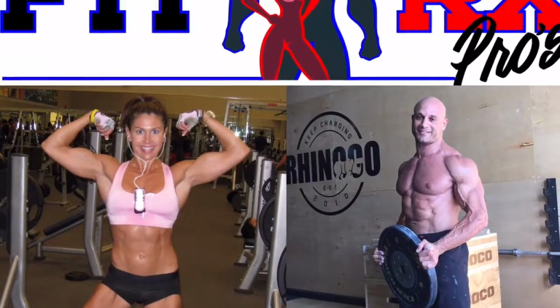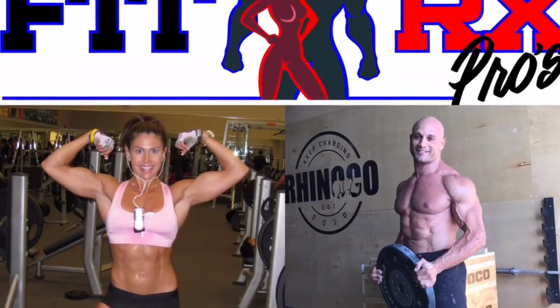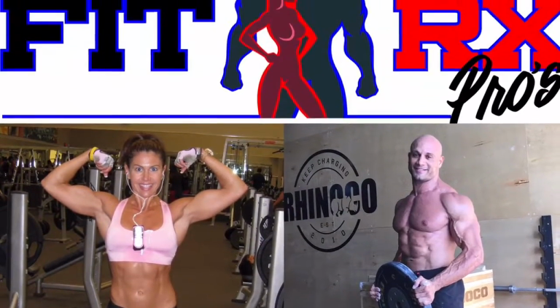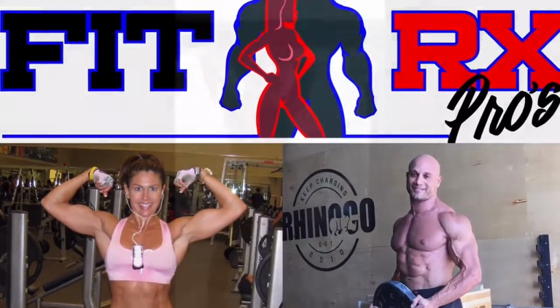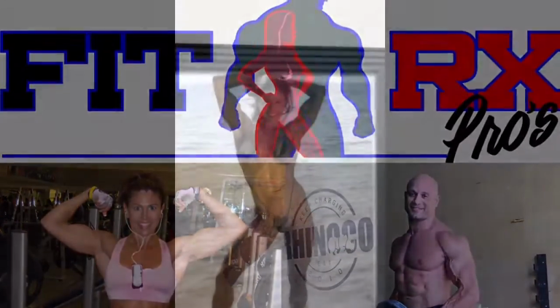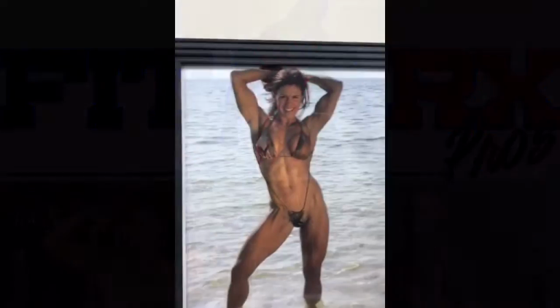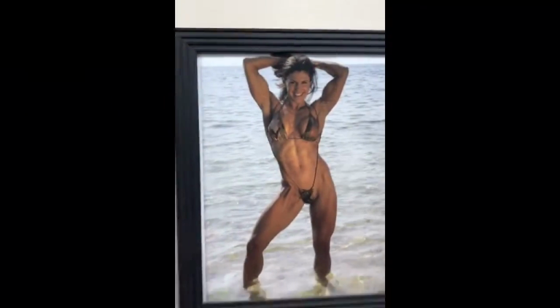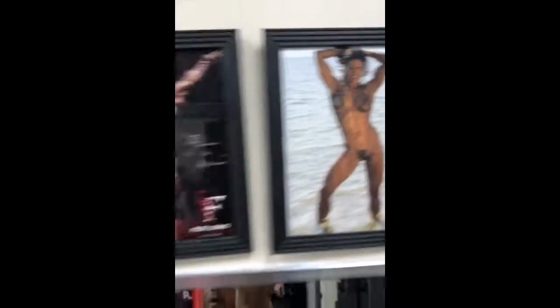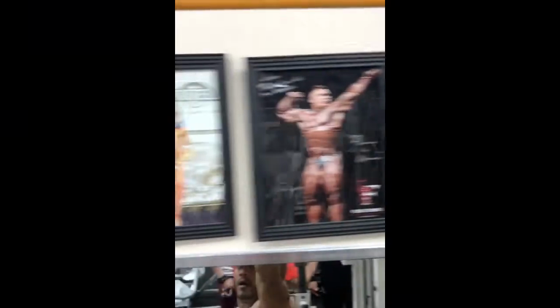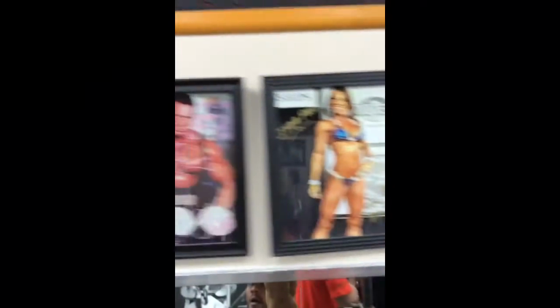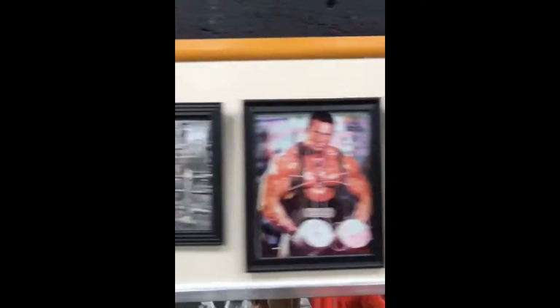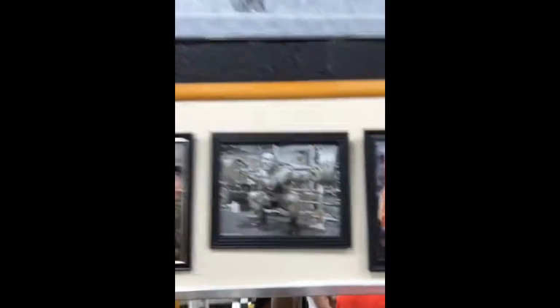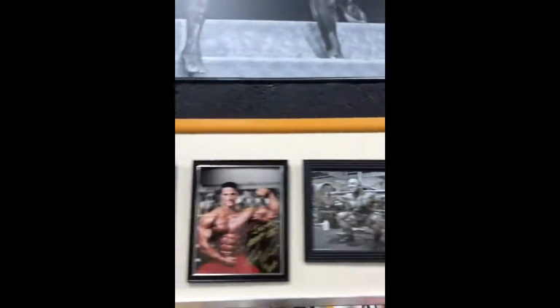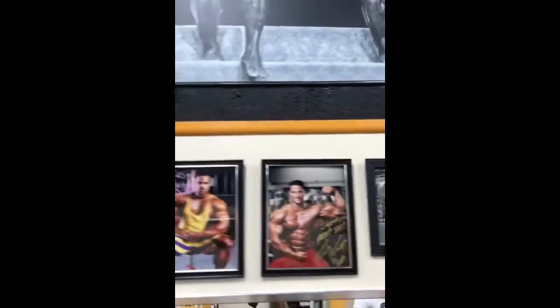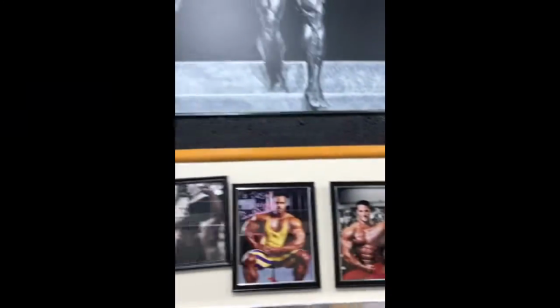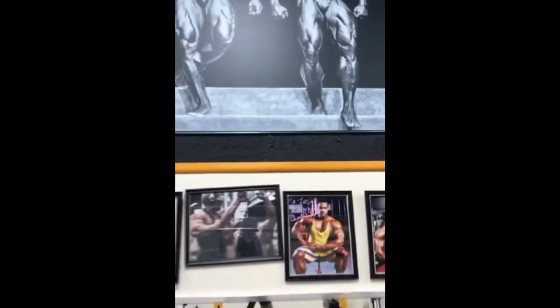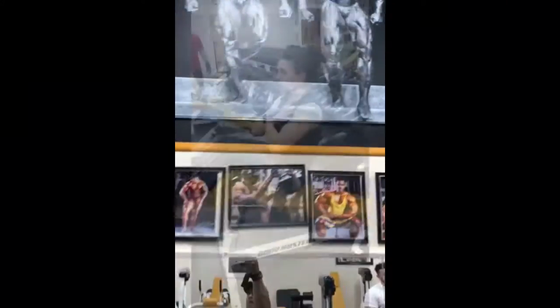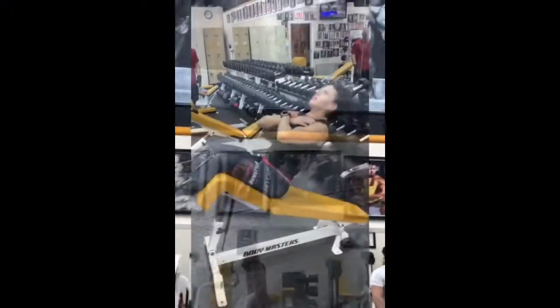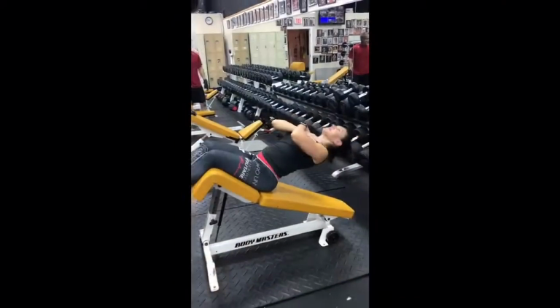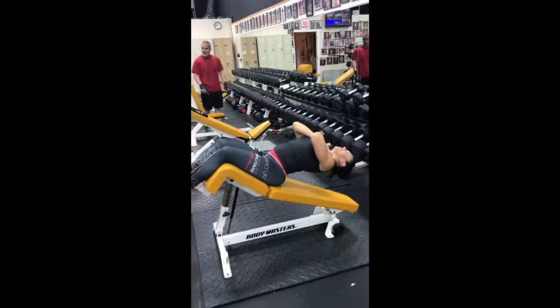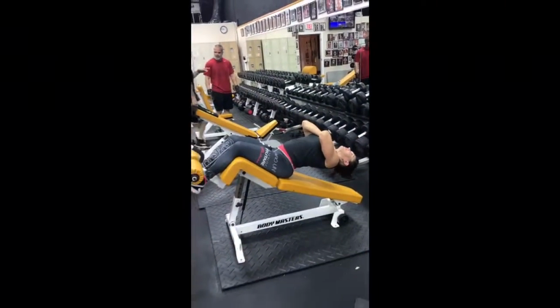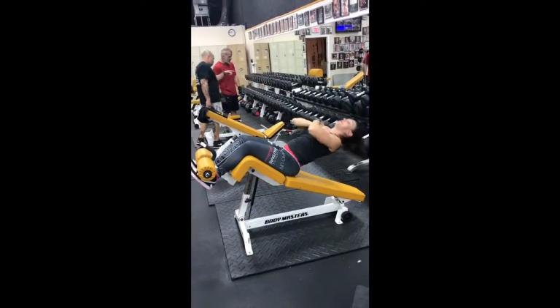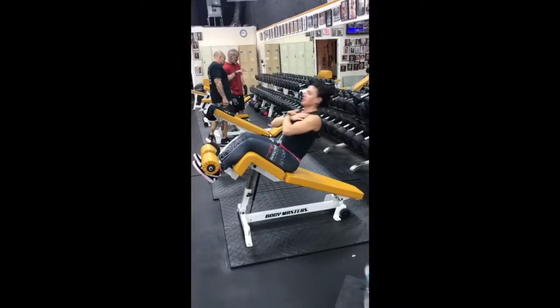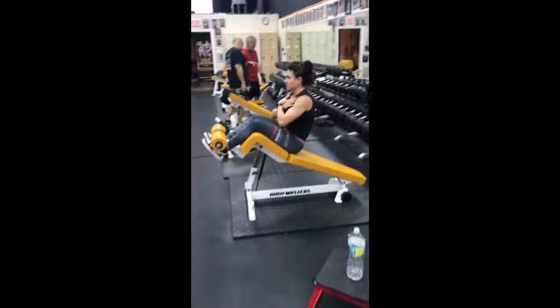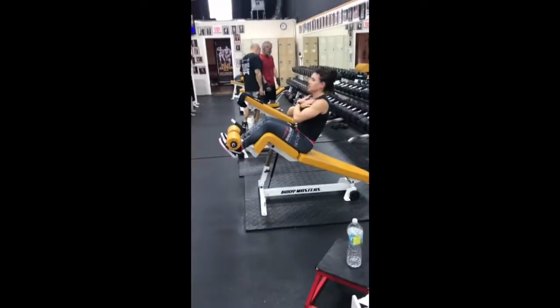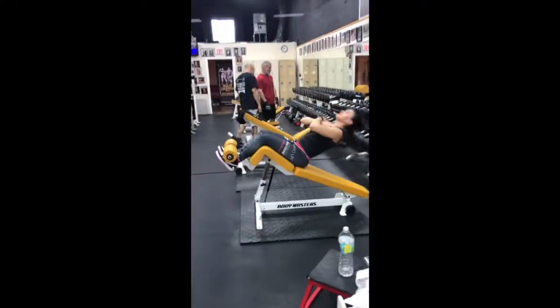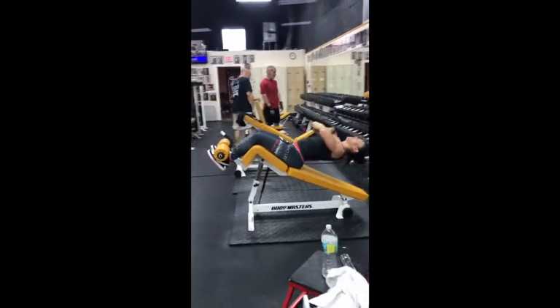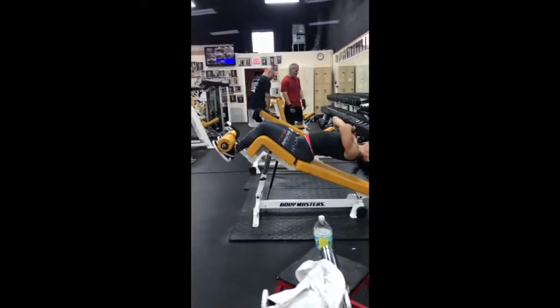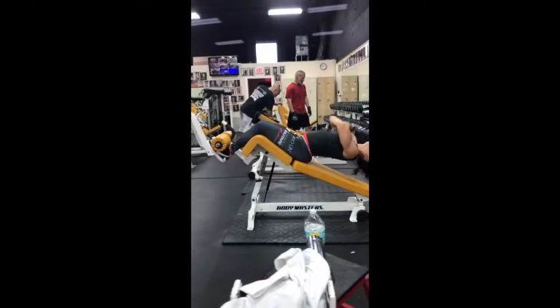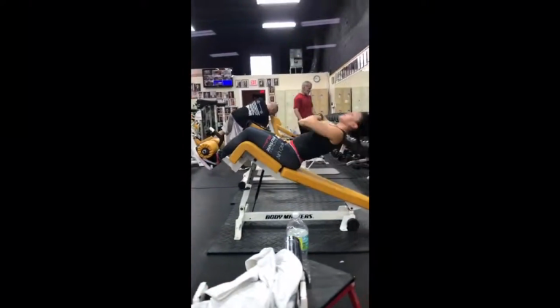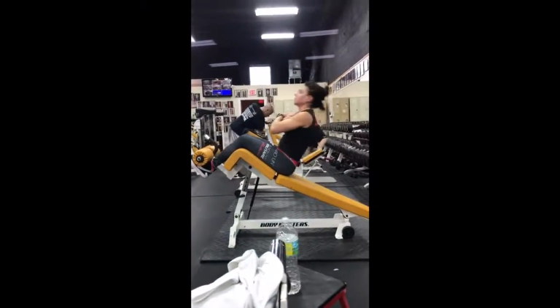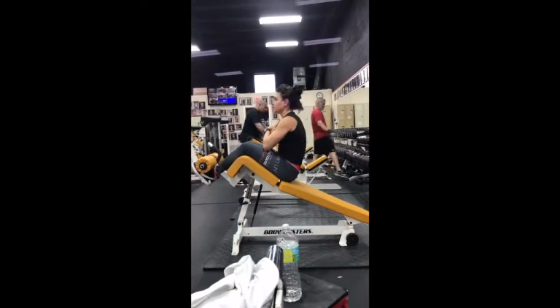It's not uncommon that our online coaching clients will mention that when they're doing decline sit-ups or leg raises, they're getting some discomfort in the lower back. And this is always for the same reason — people are not maintaining what's called a neutral spine.